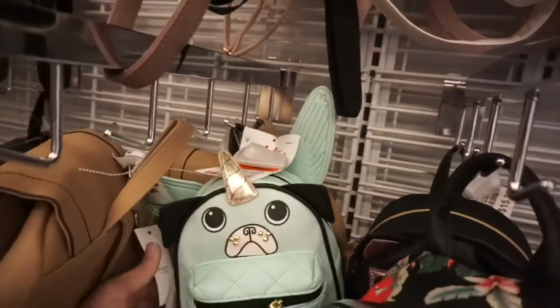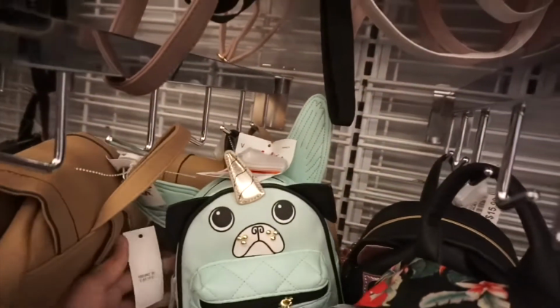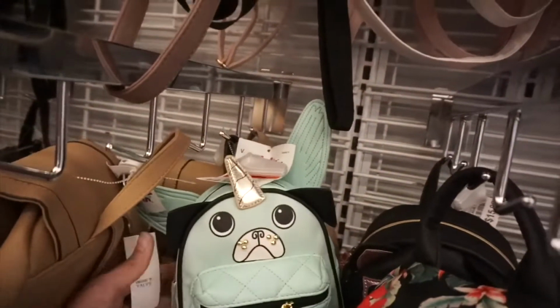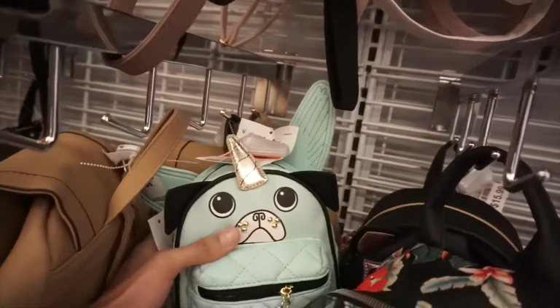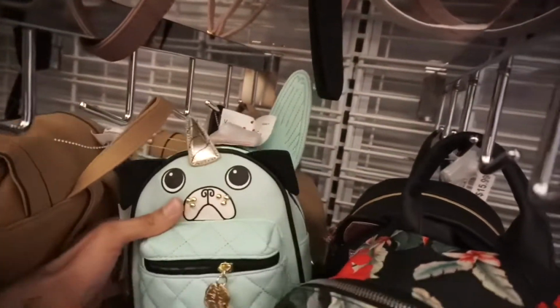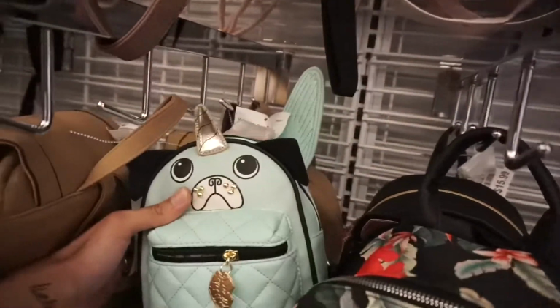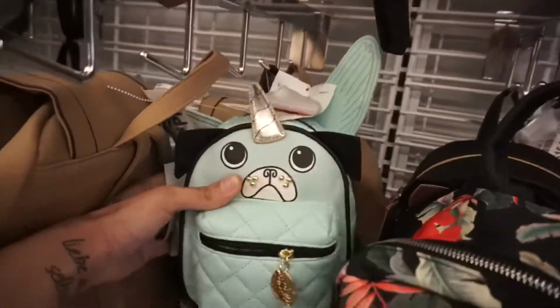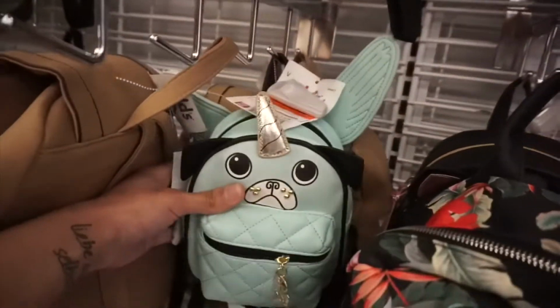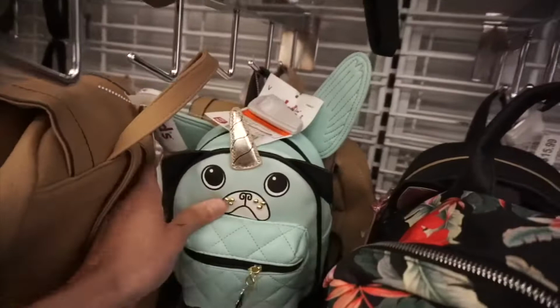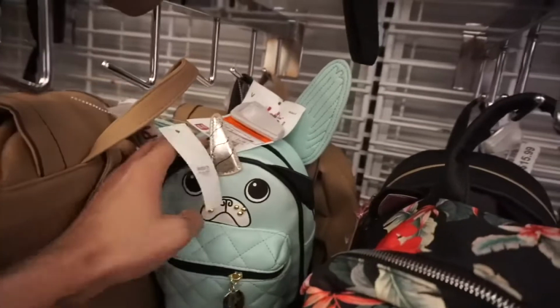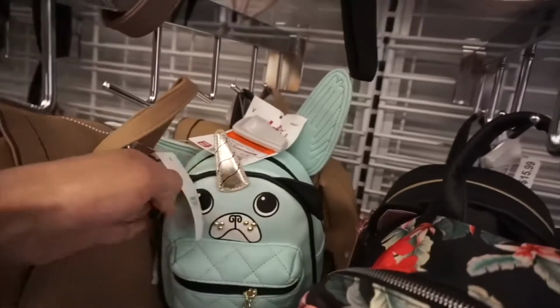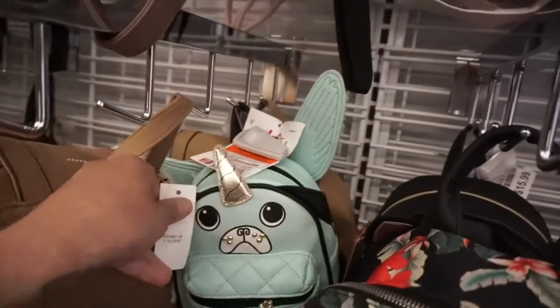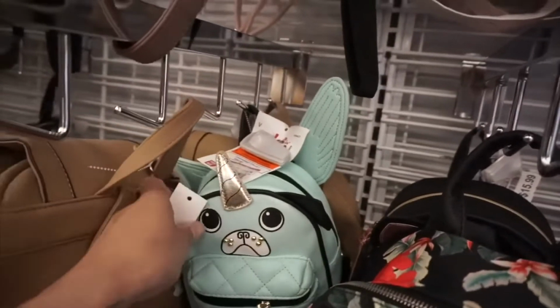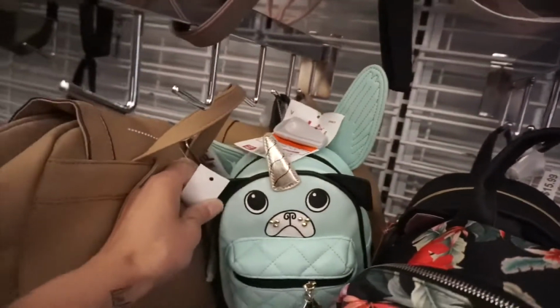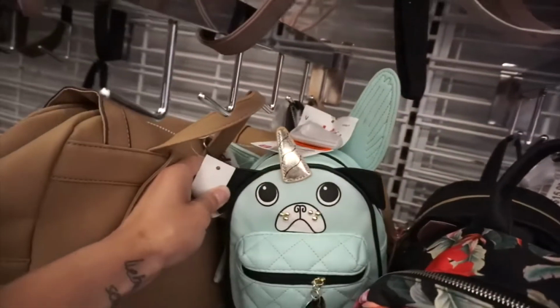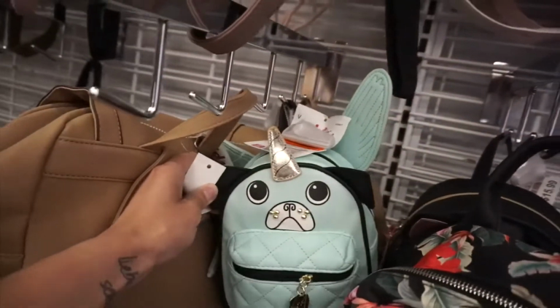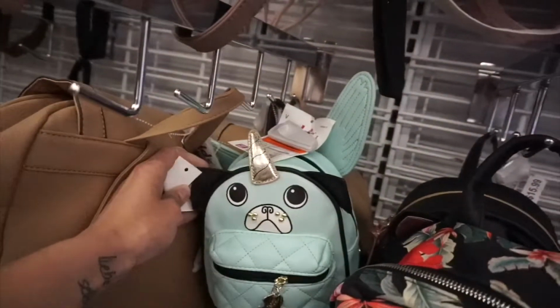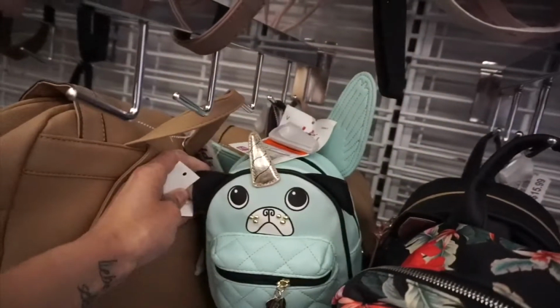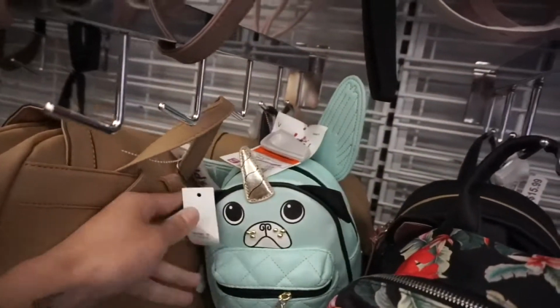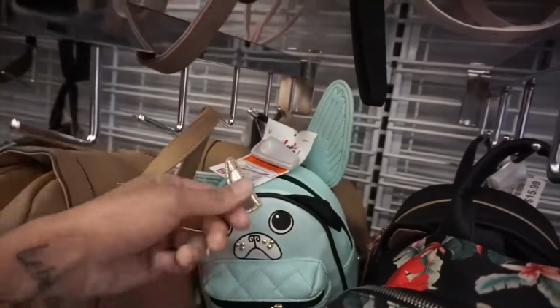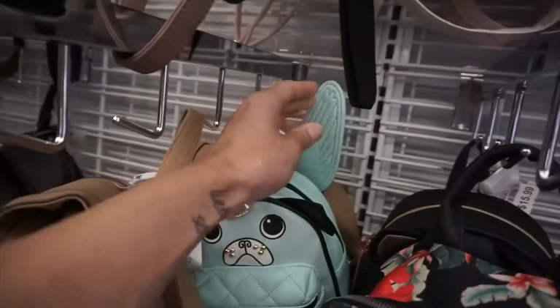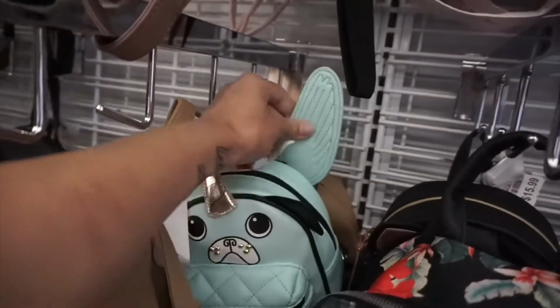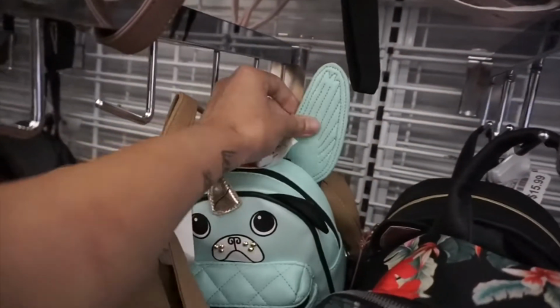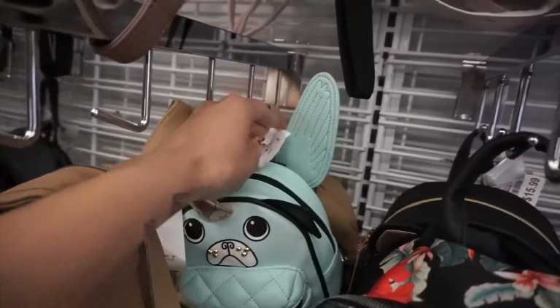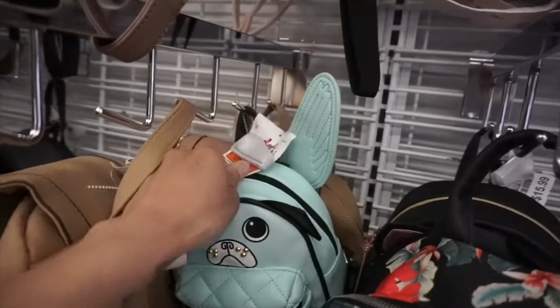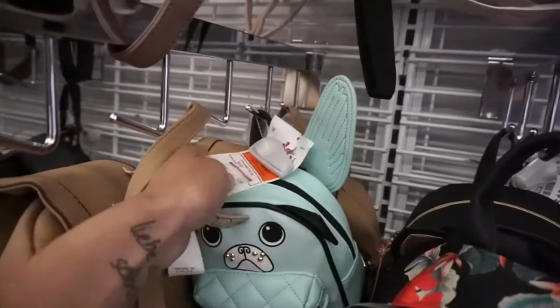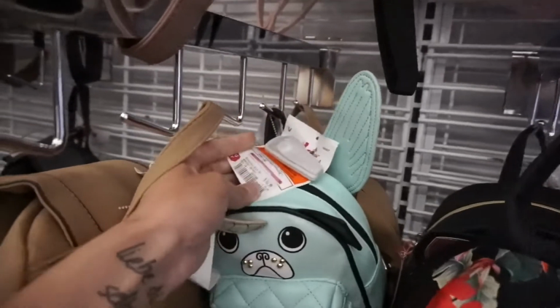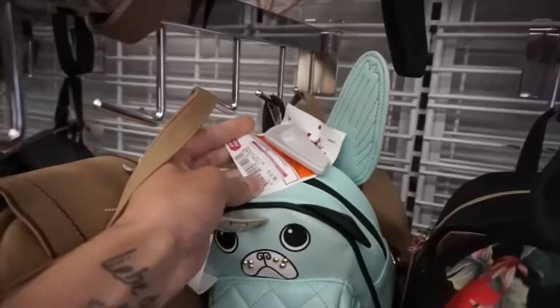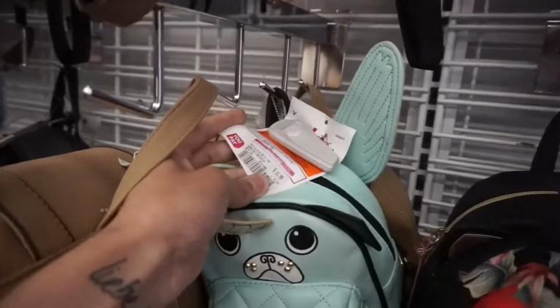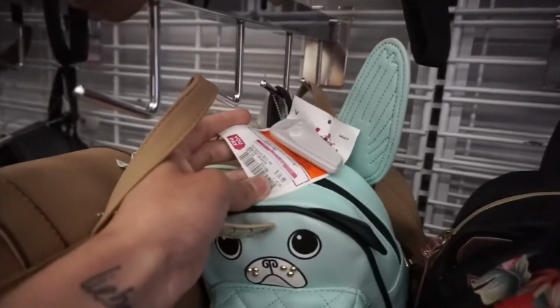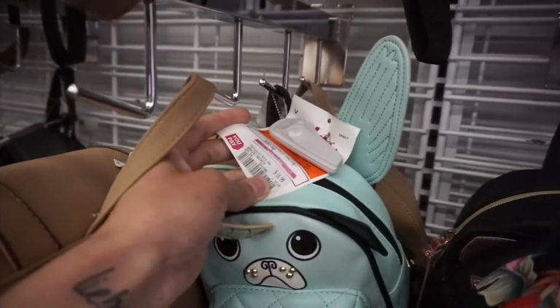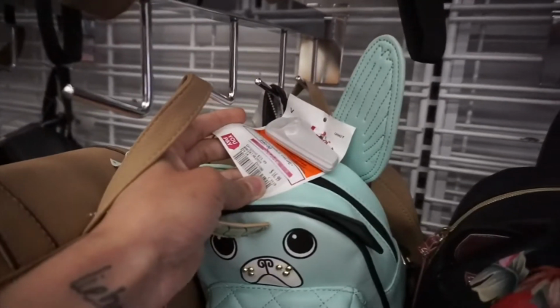I have this one — Betsy Johnson — a unicorn dog with wings, on clearance for $16.99.